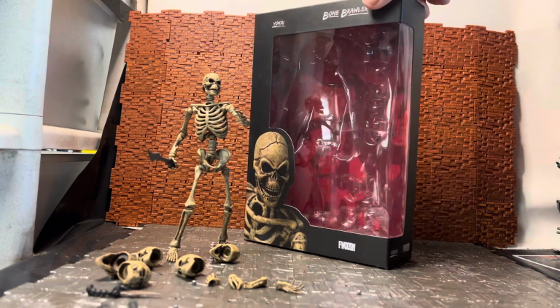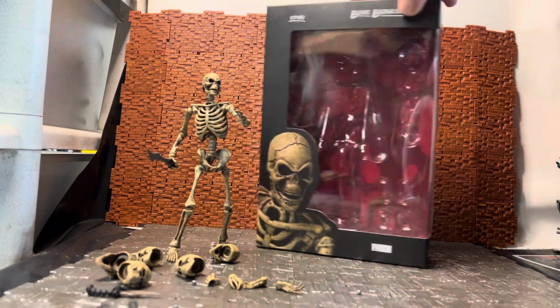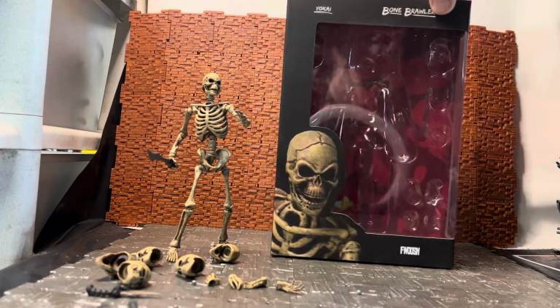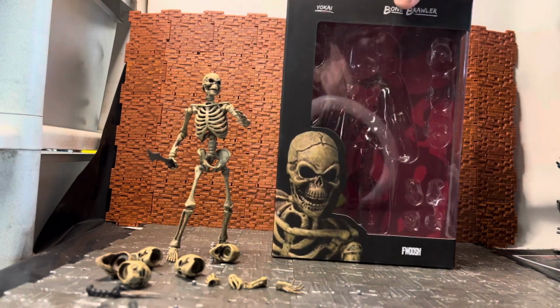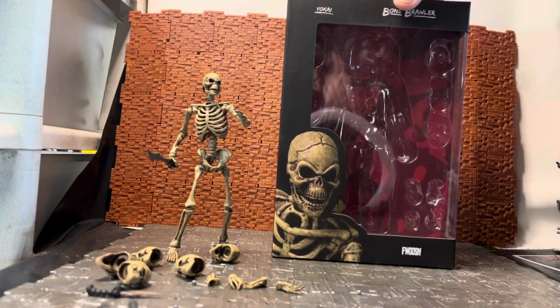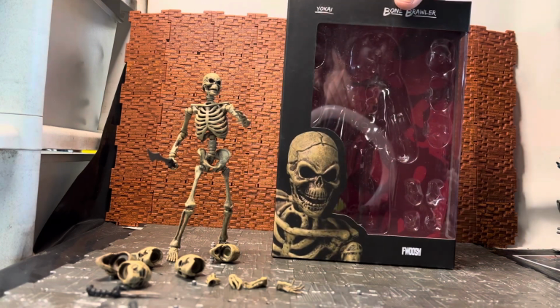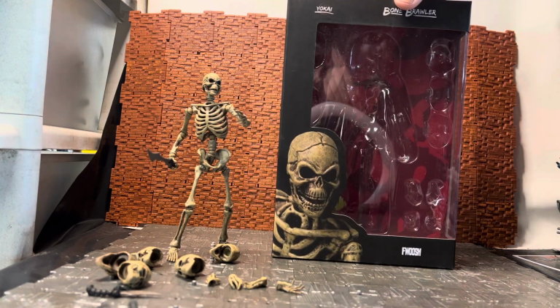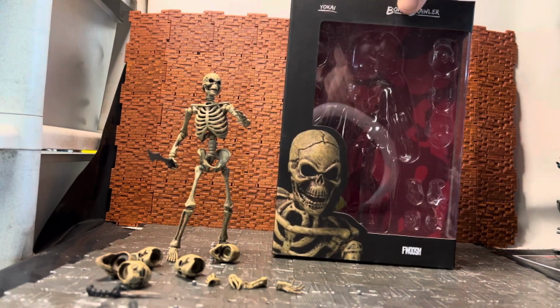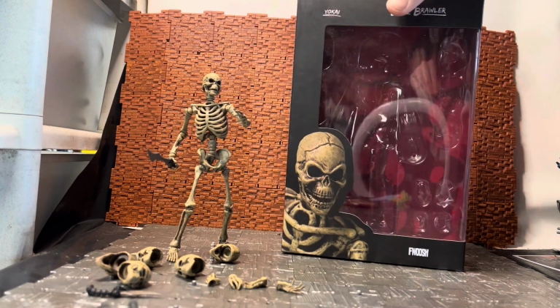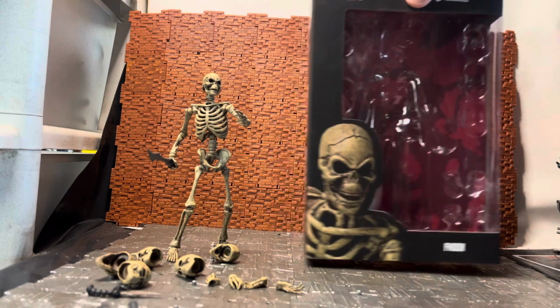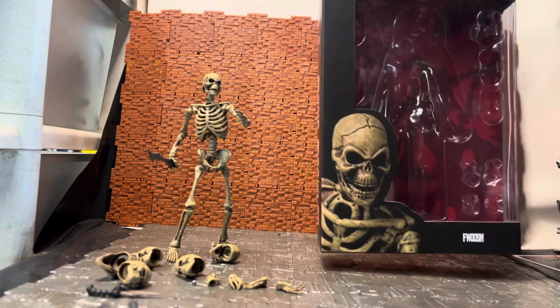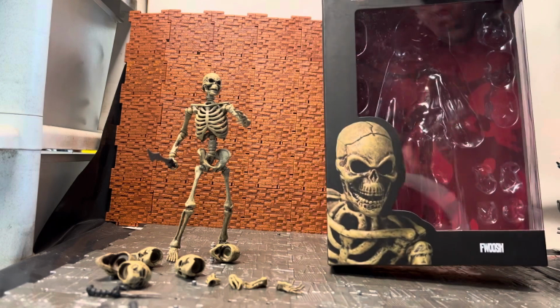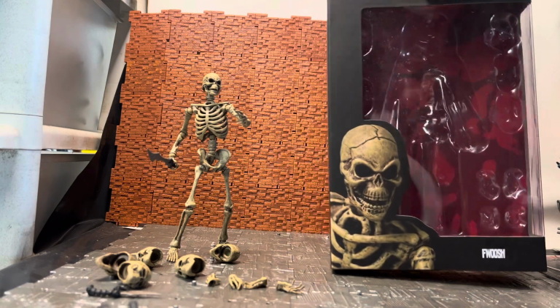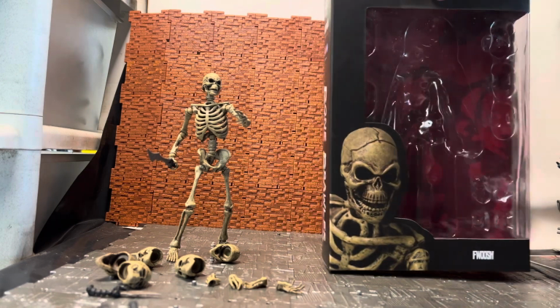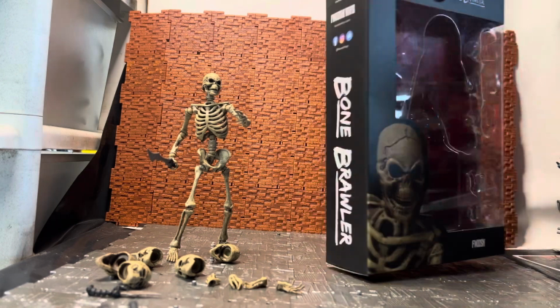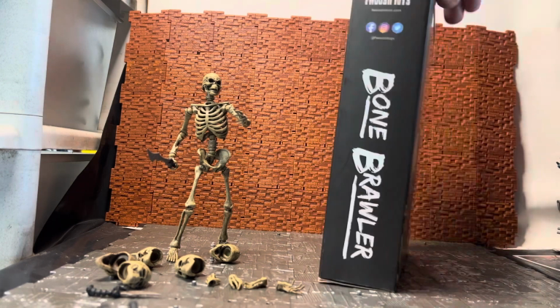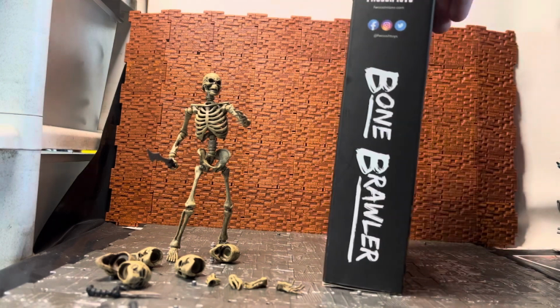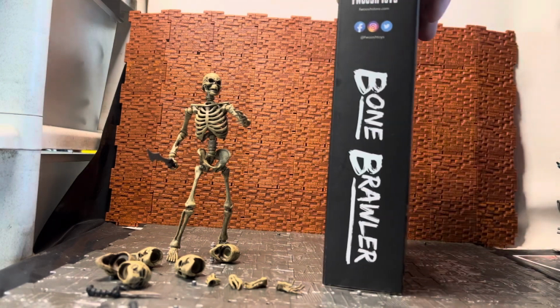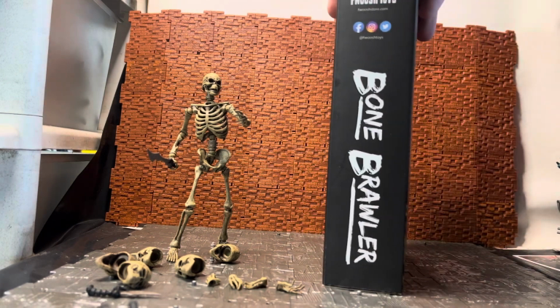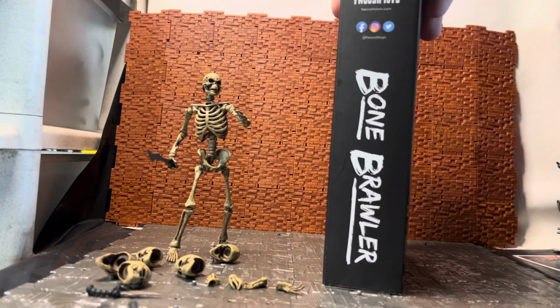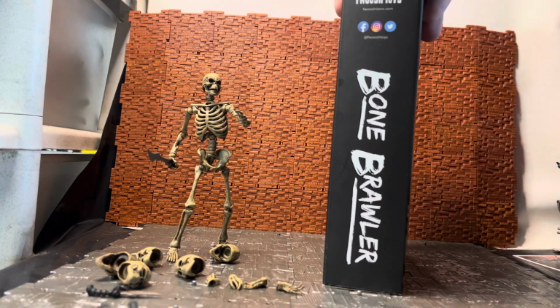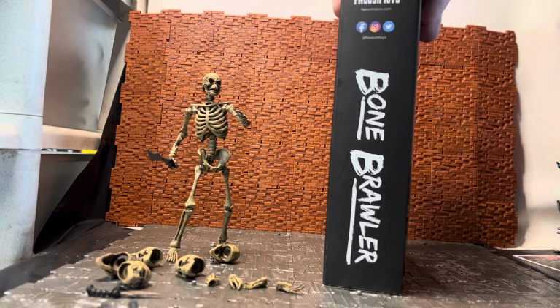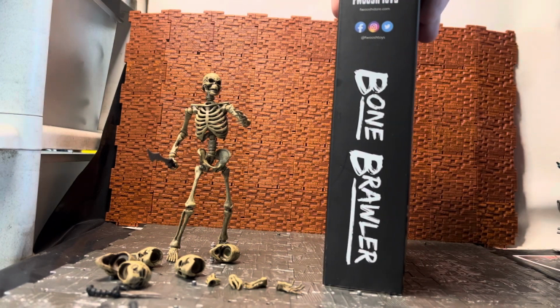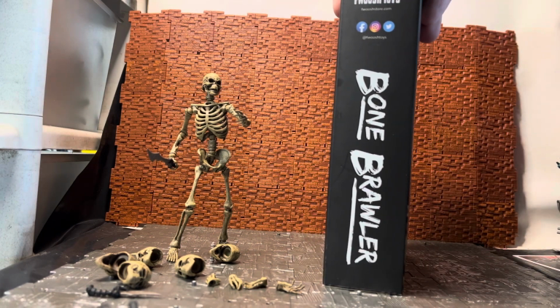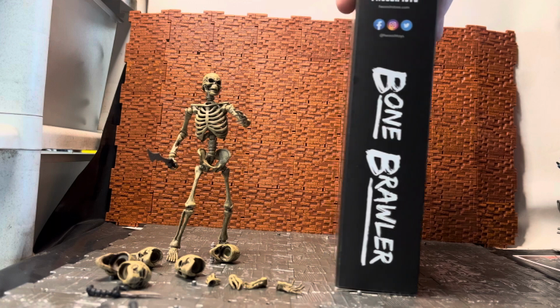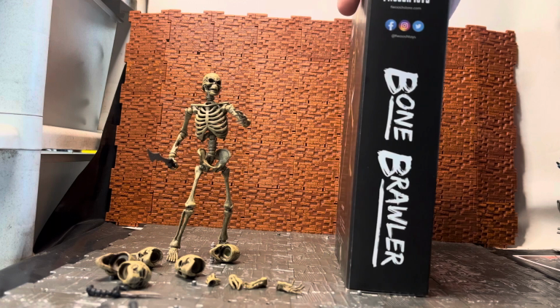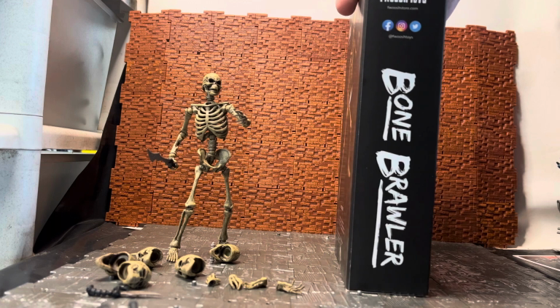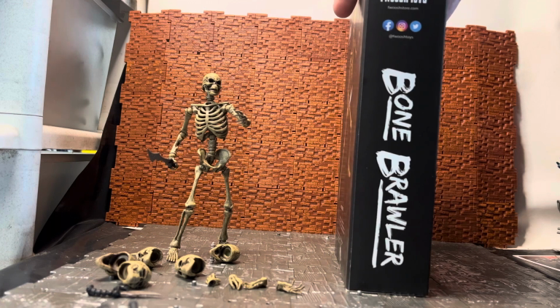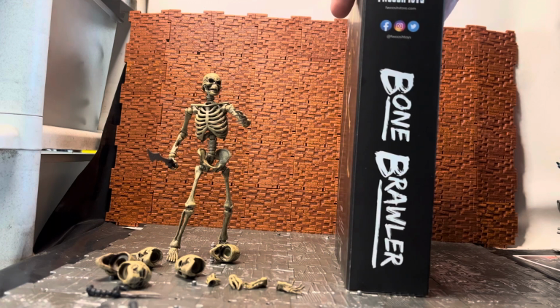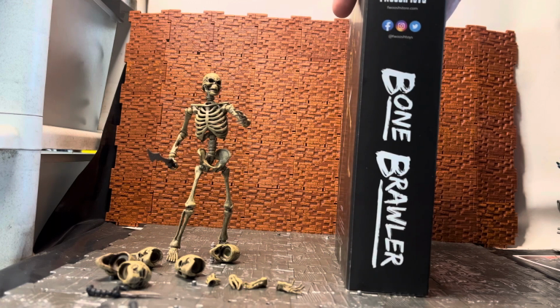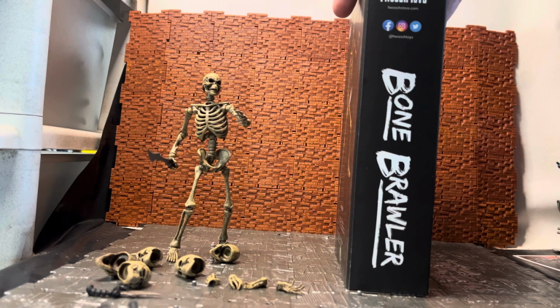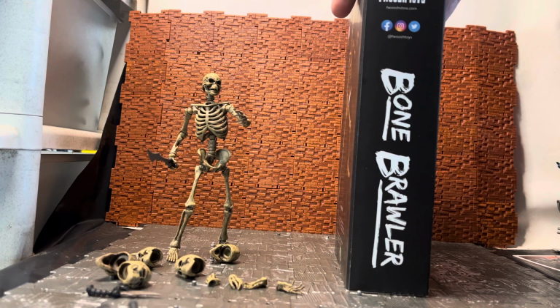They come in this kind of window box packaging with an image of the skeleton guy in the corner. You have the image, the Foosh Toys branding, and their links for Facebook, Instagram, and Twitter.